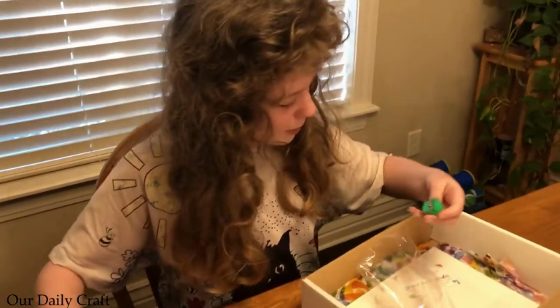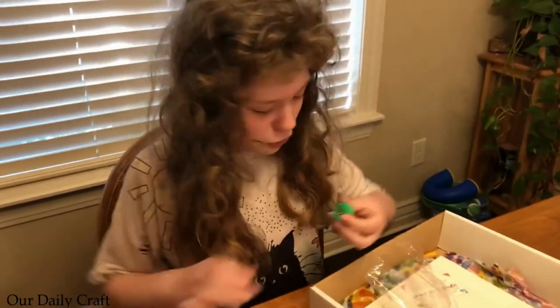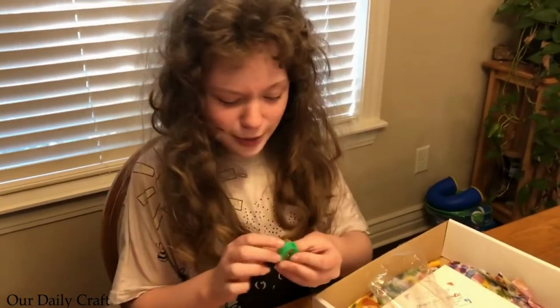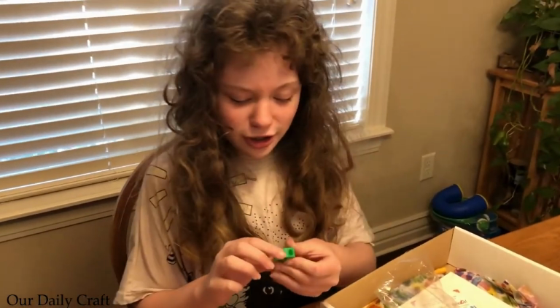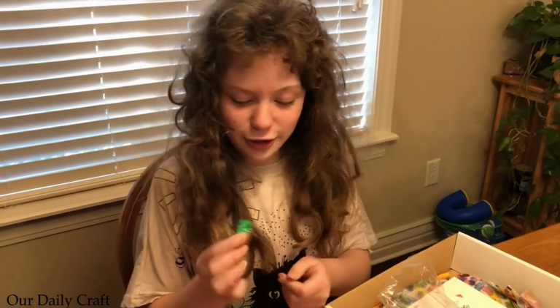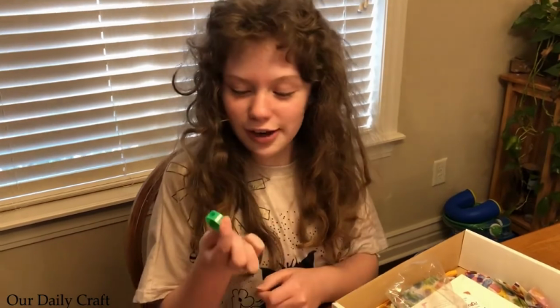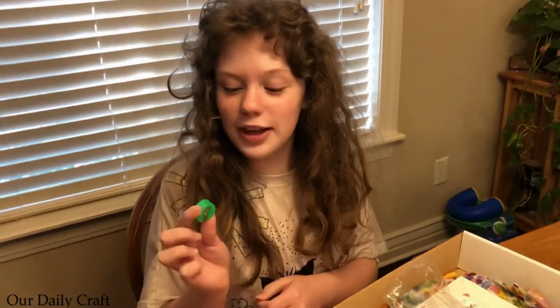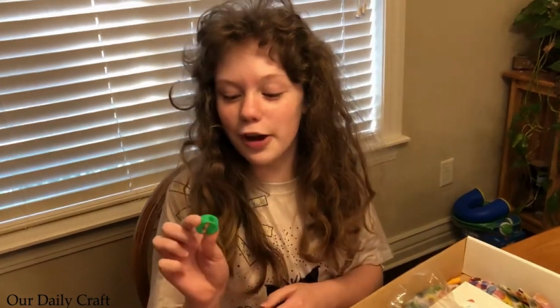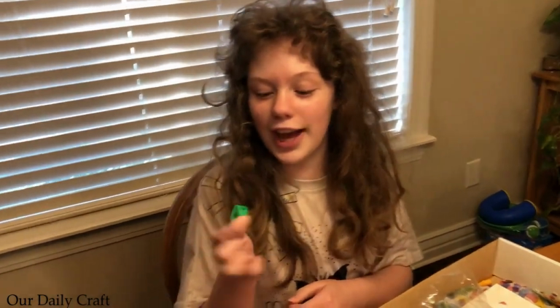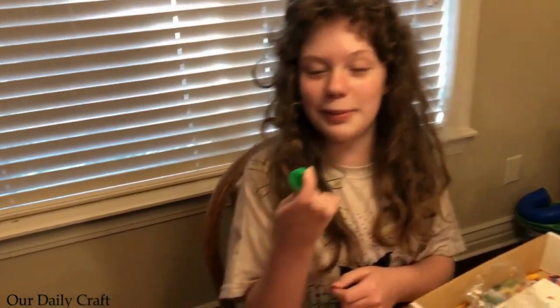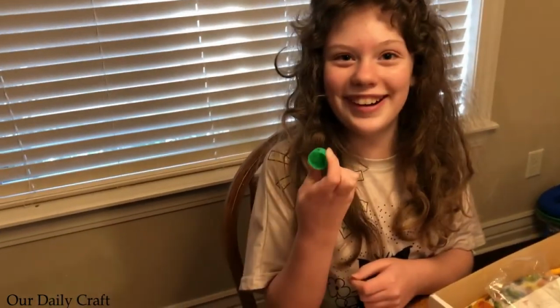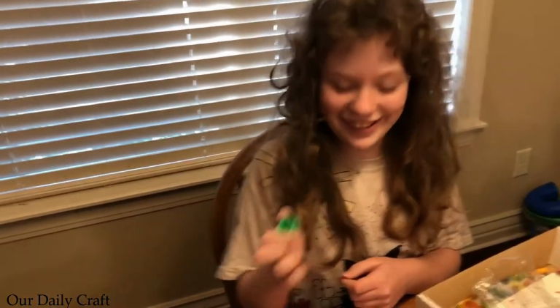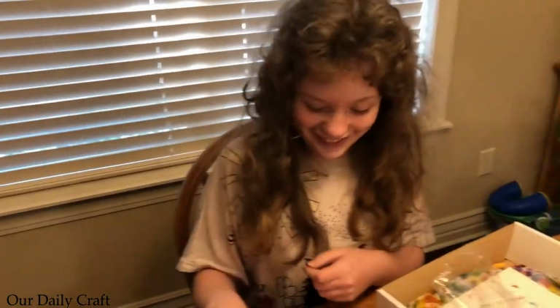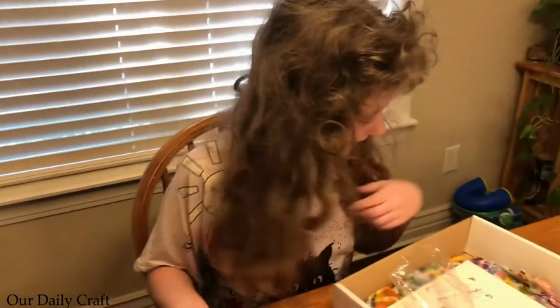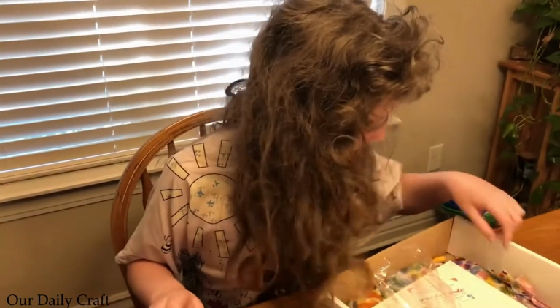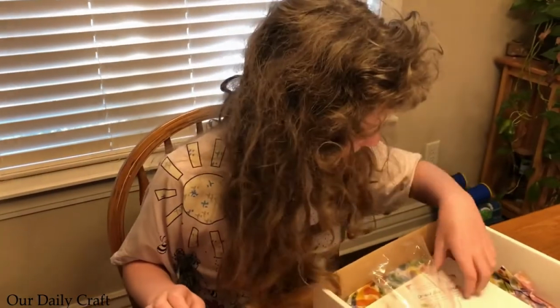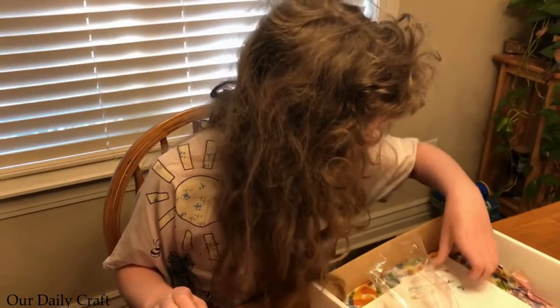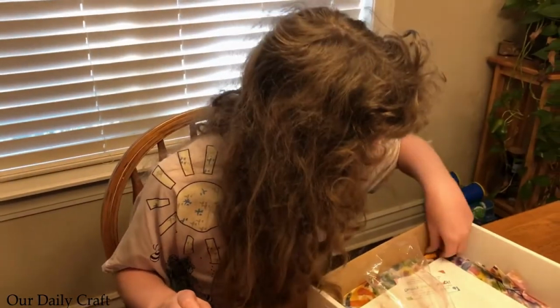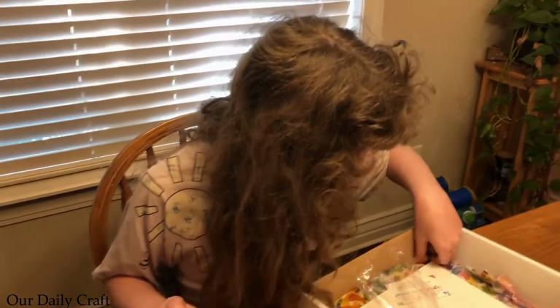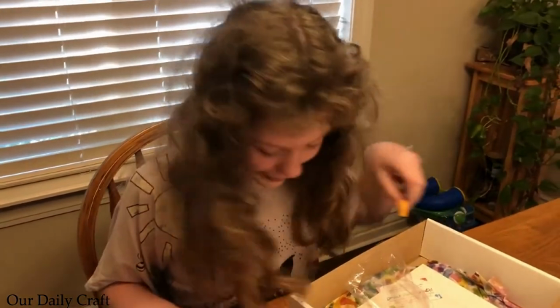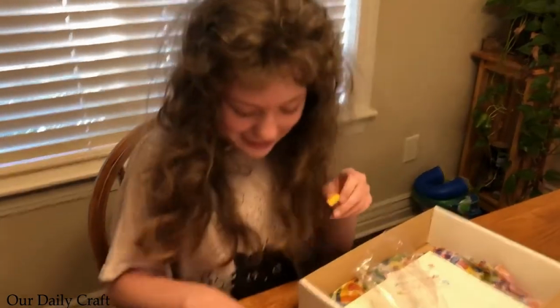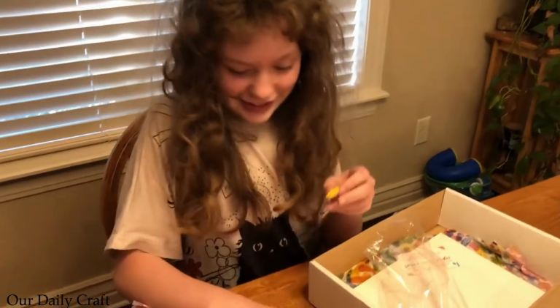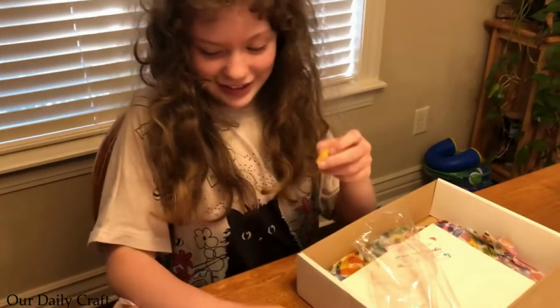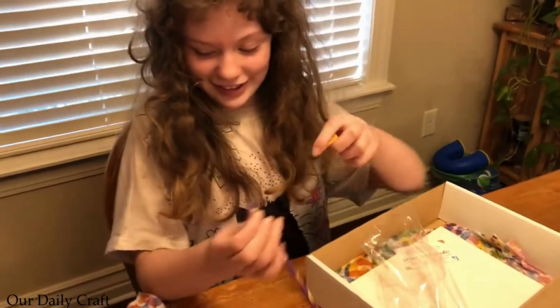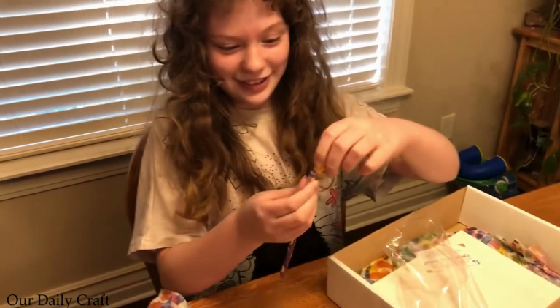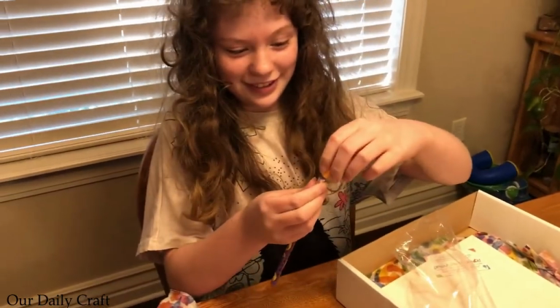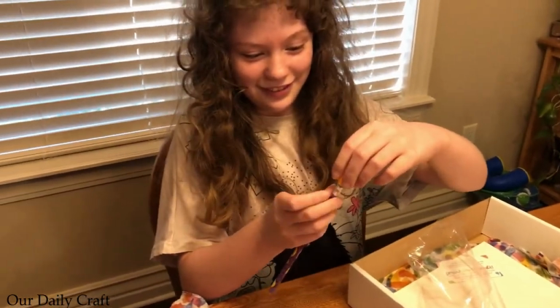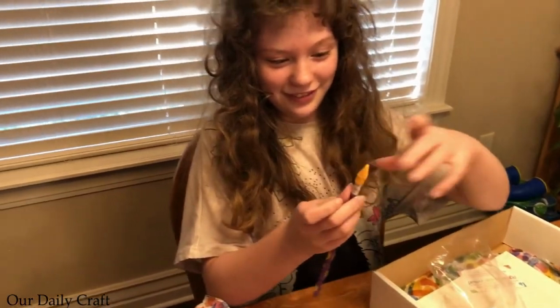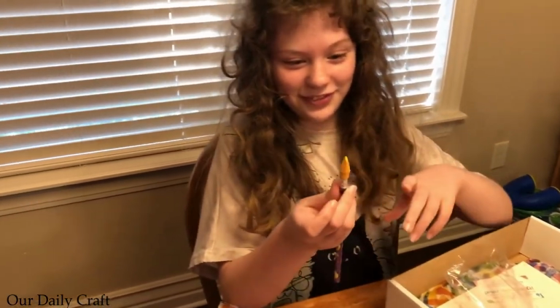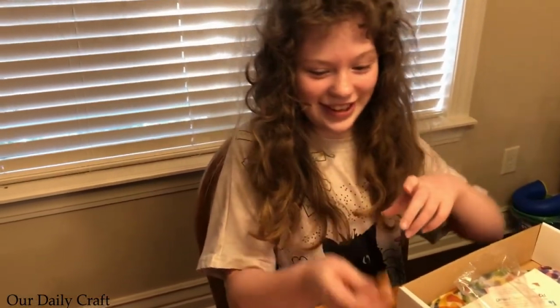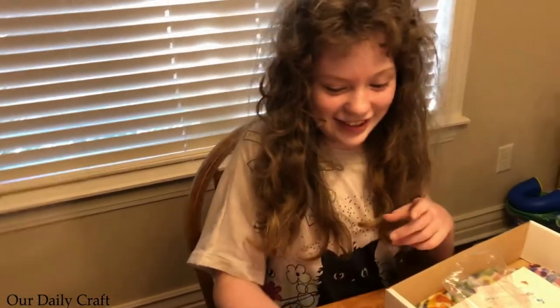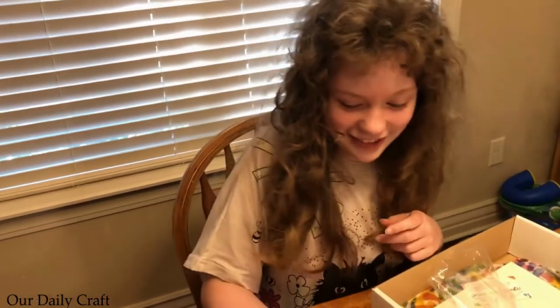Pencil sharpener — kind of looks like a bottle cap. There's an eraser too. Oh, there is an eraser. Cute. It's orange.